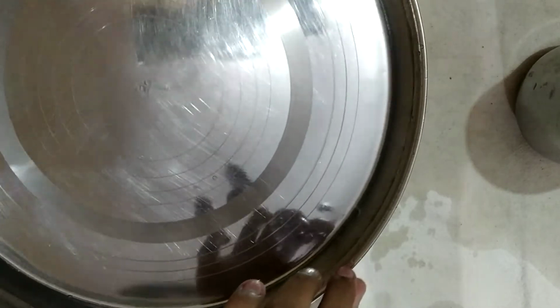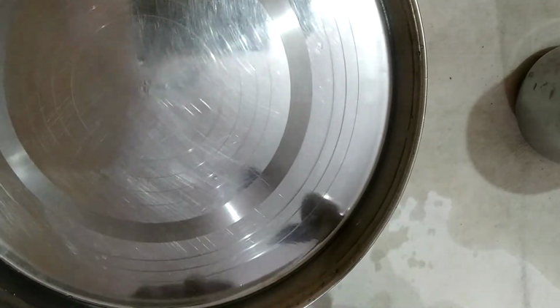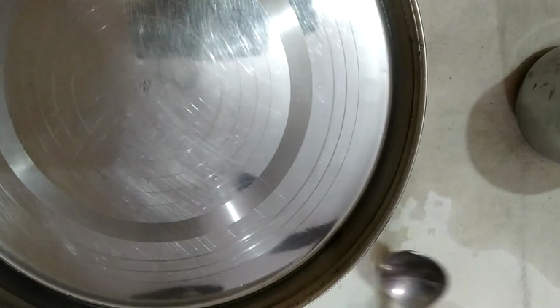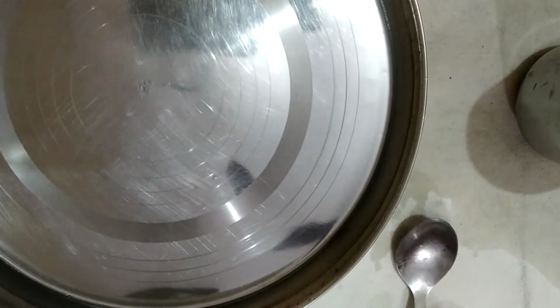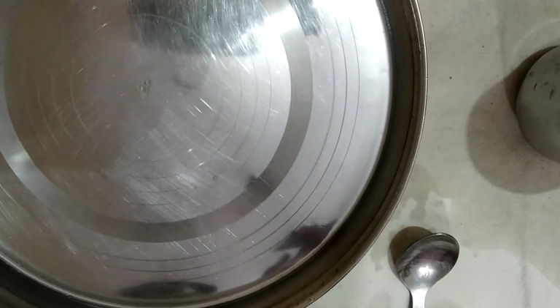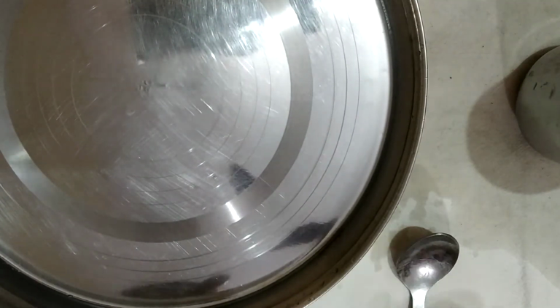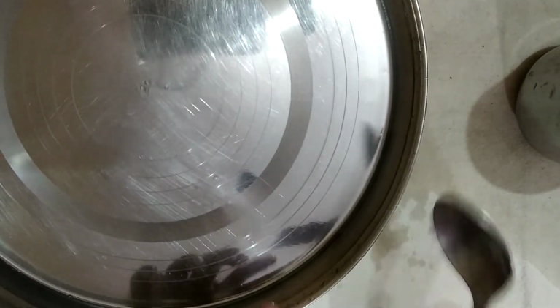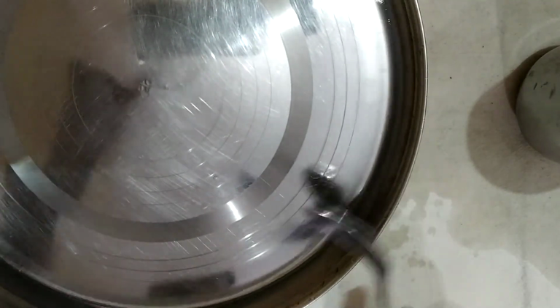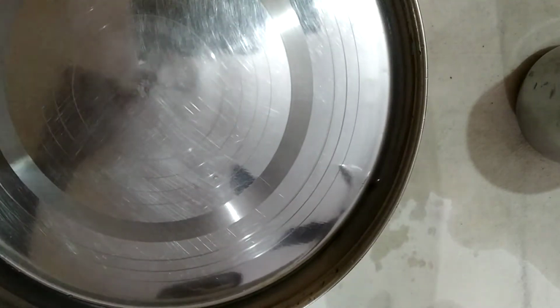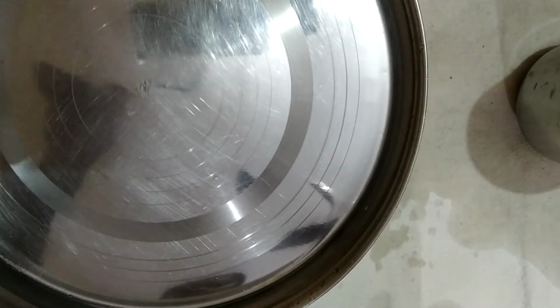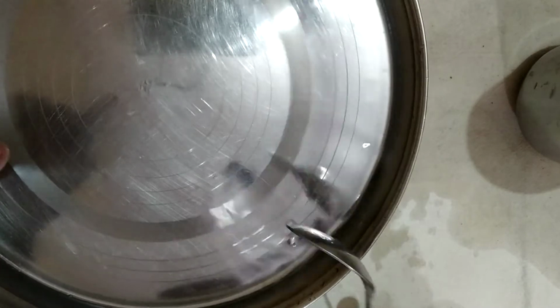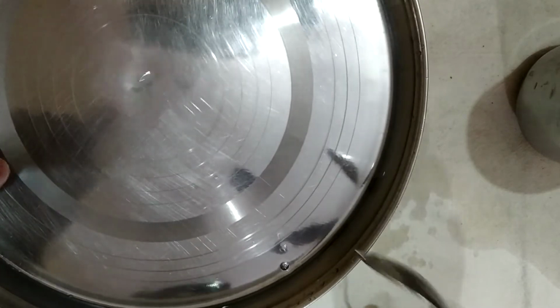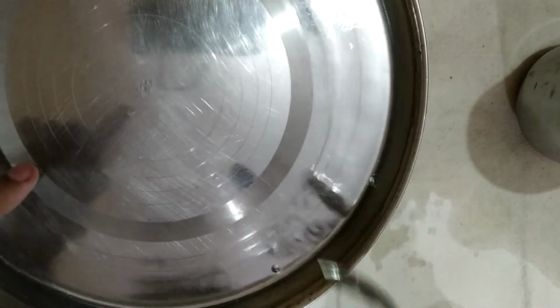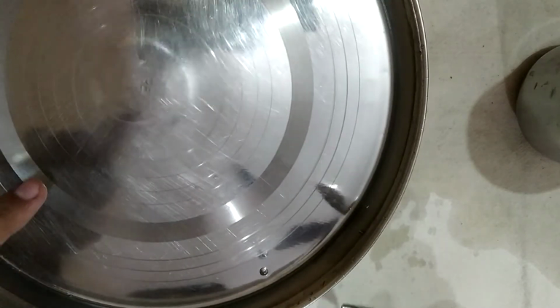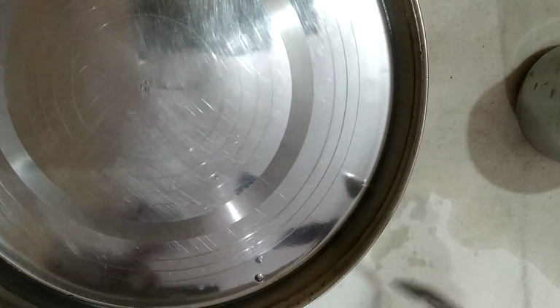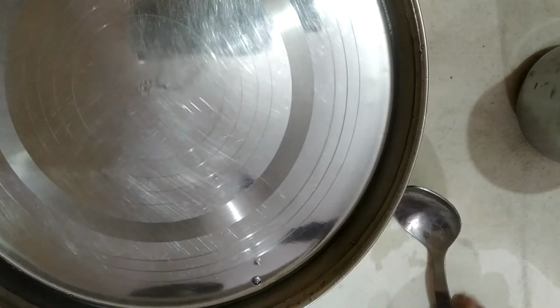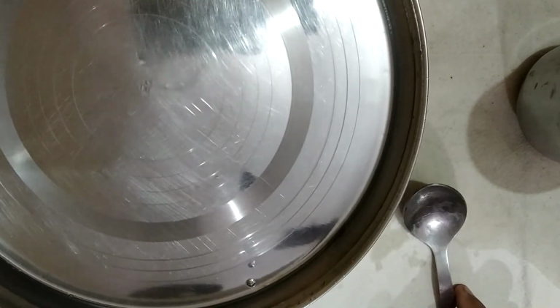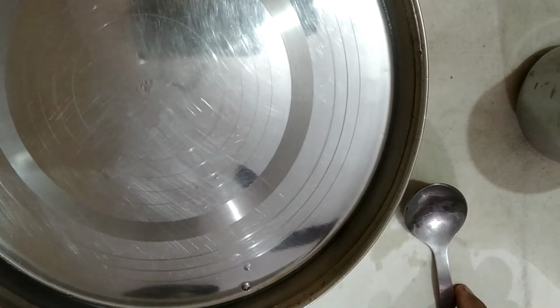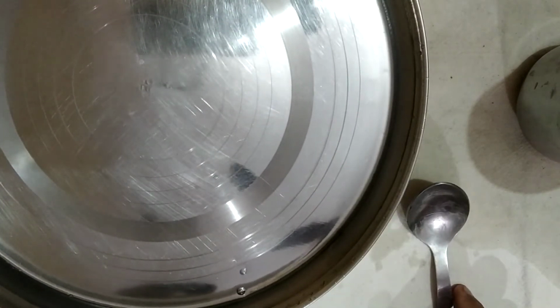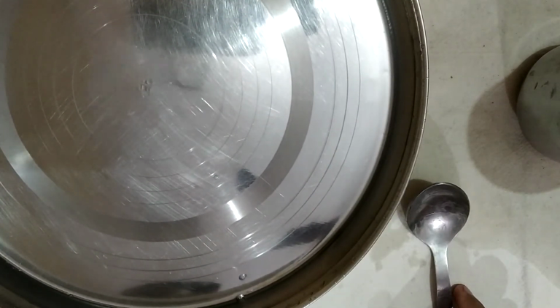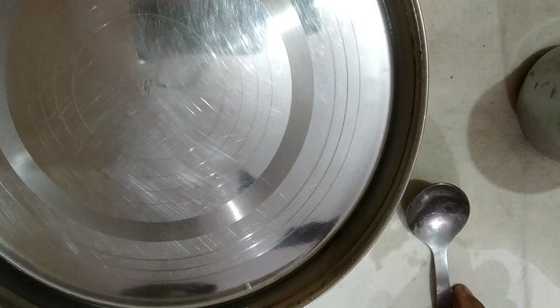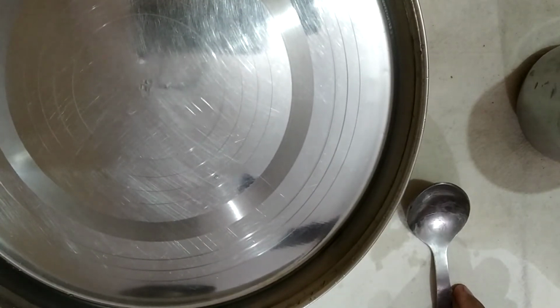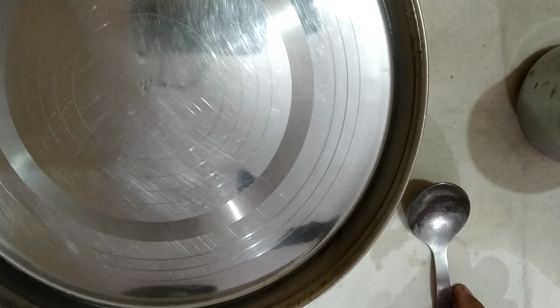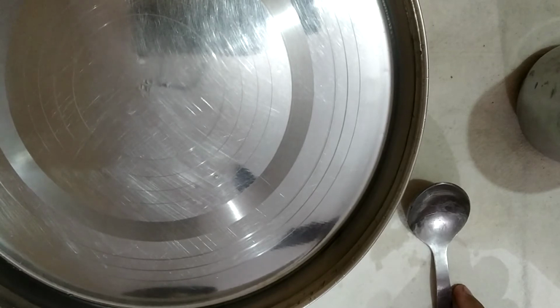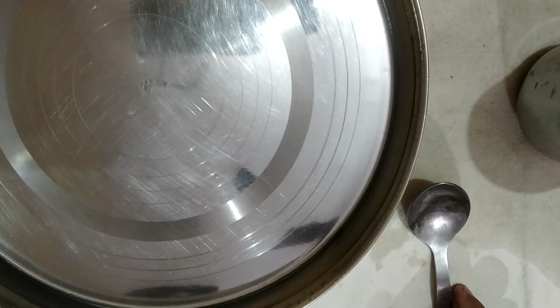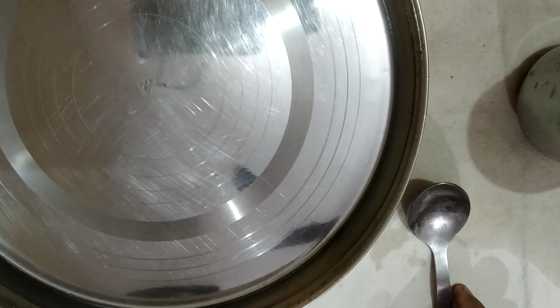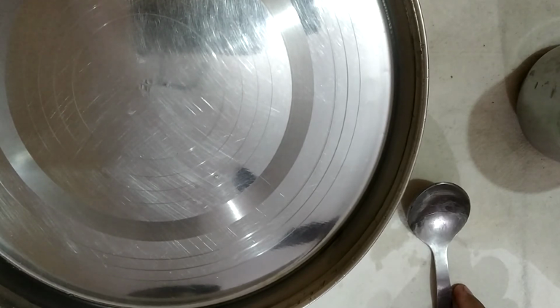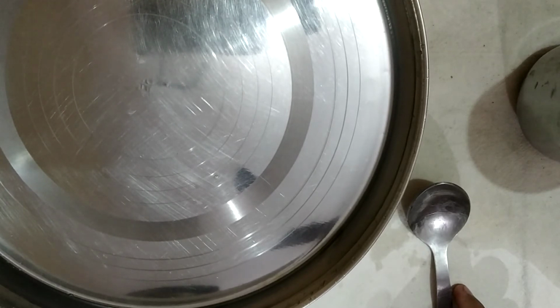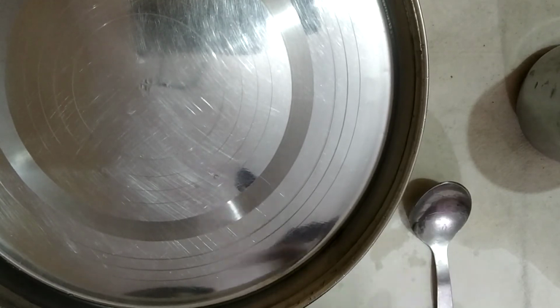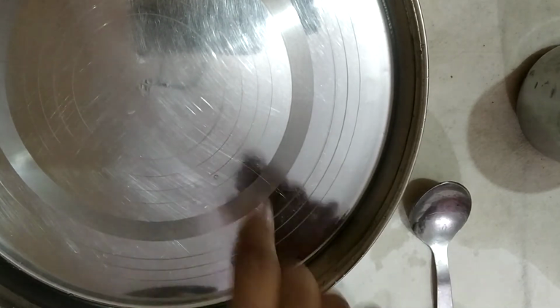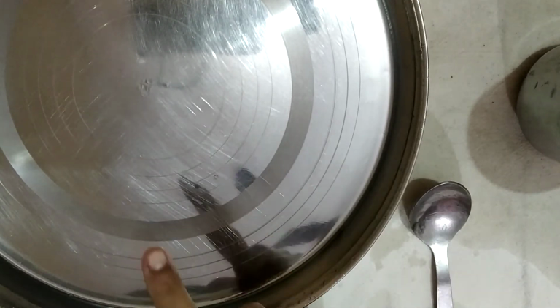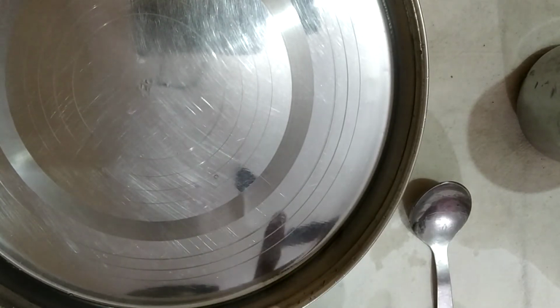Now look at the surface of the water. Can you see waves there? Now hold the dish. What change do you observe on the surface of water?